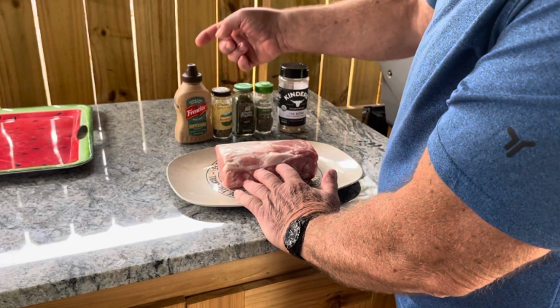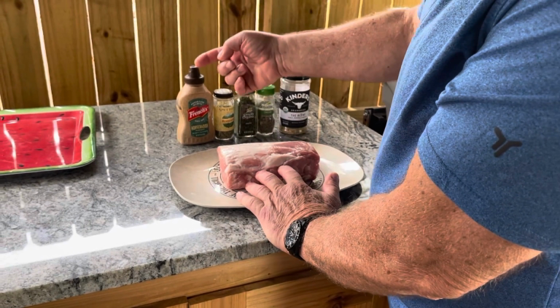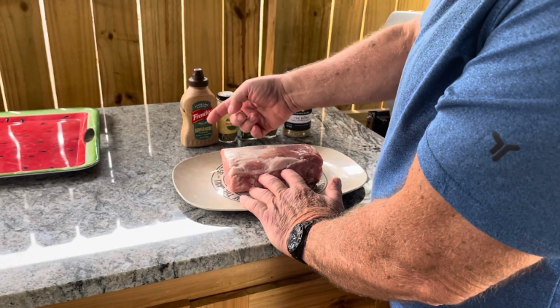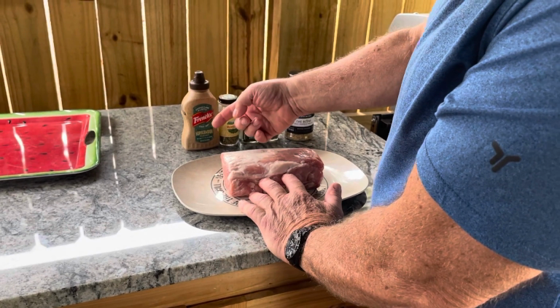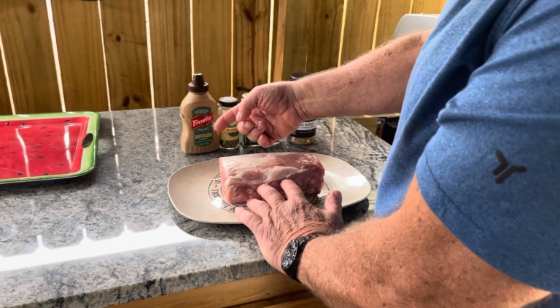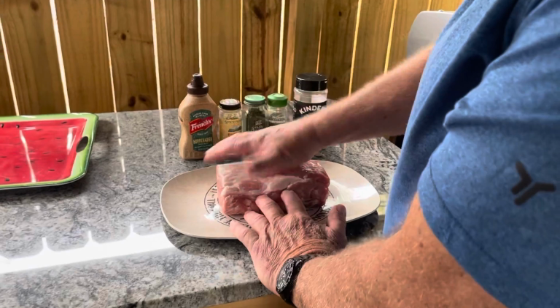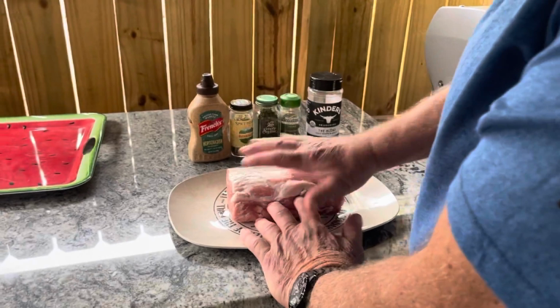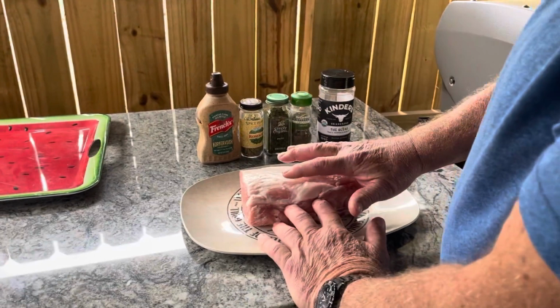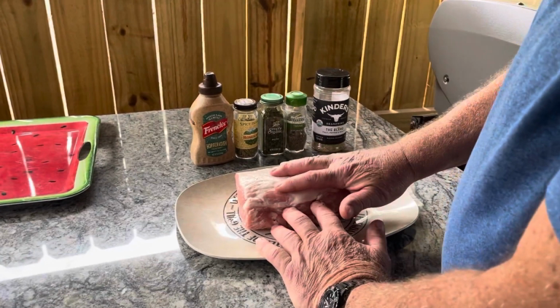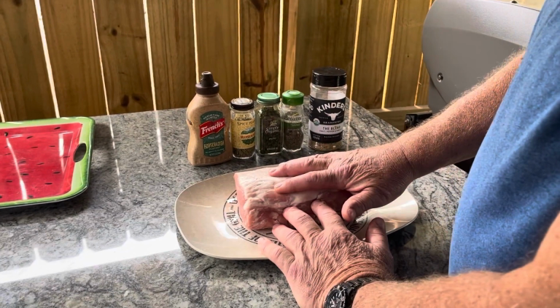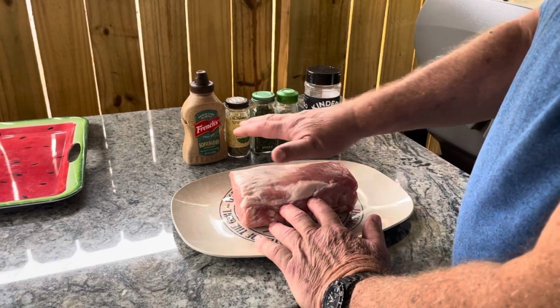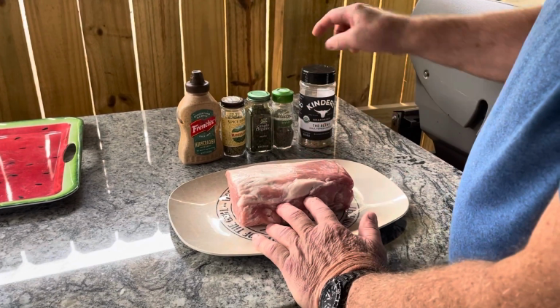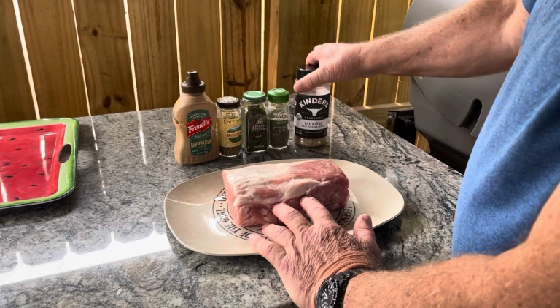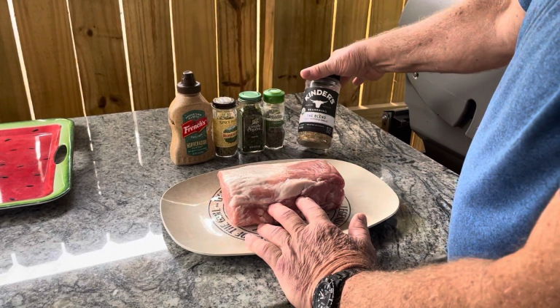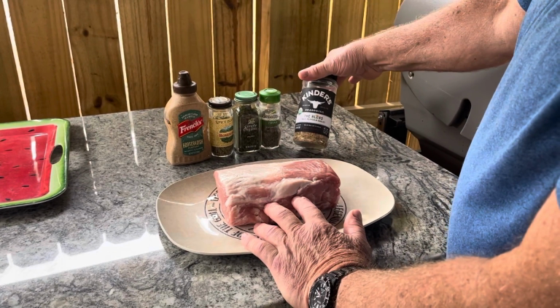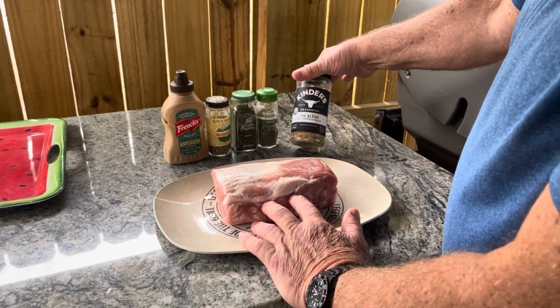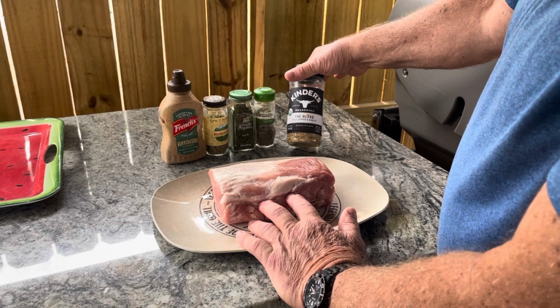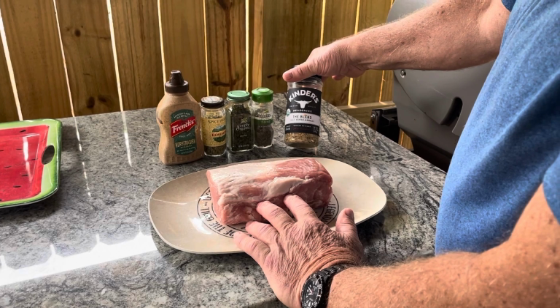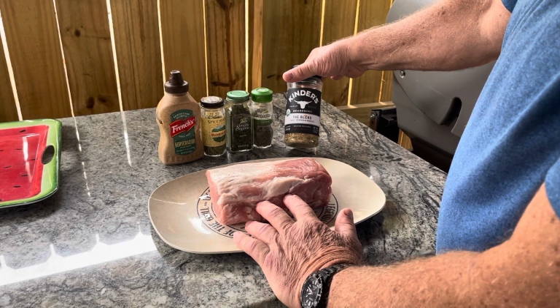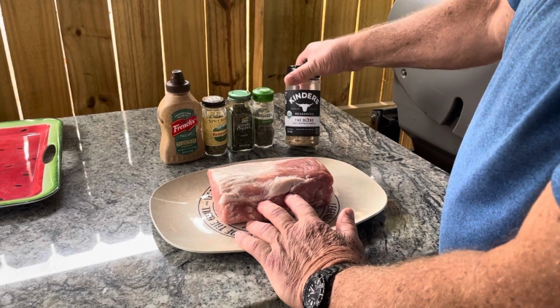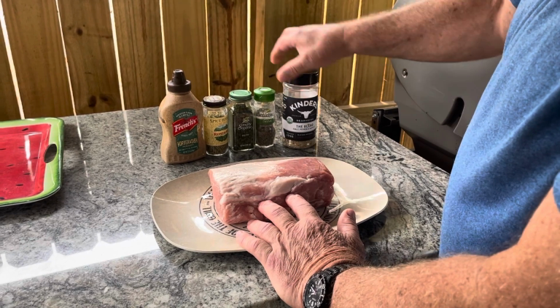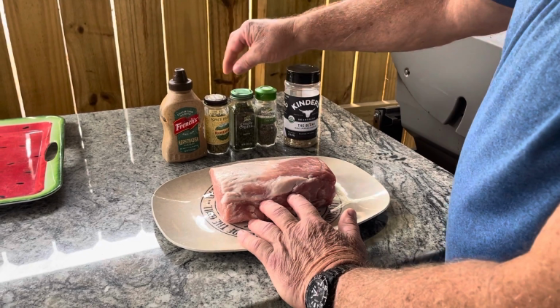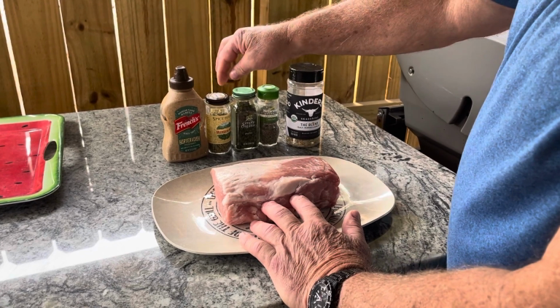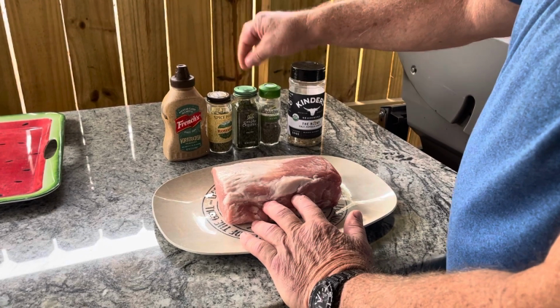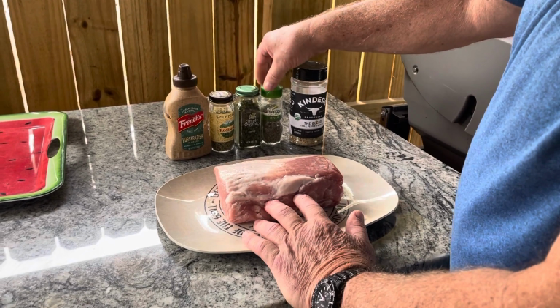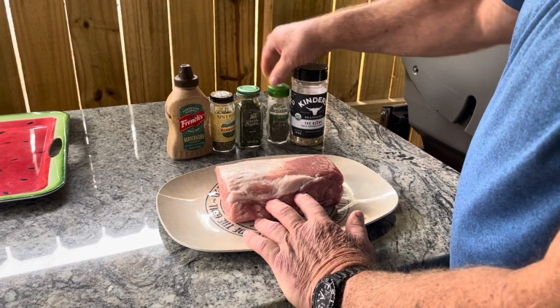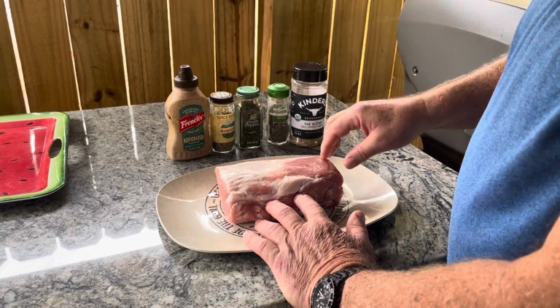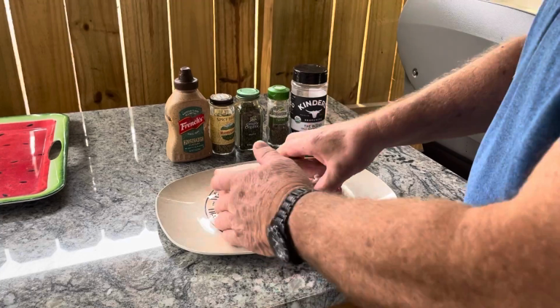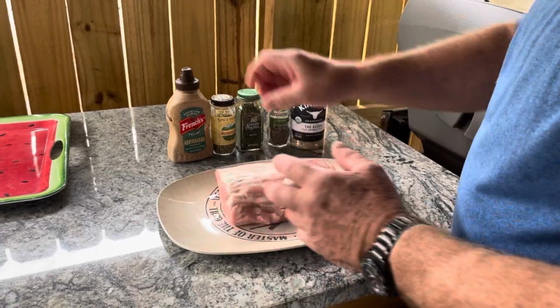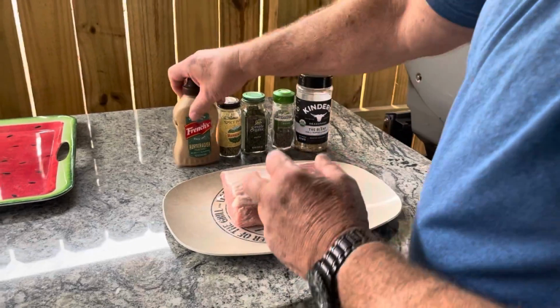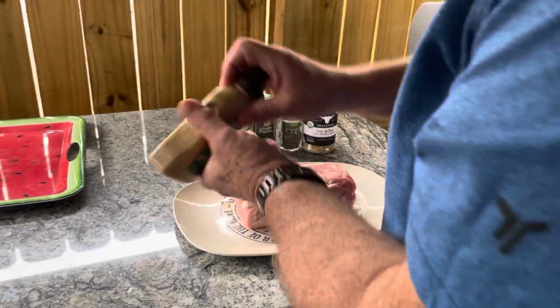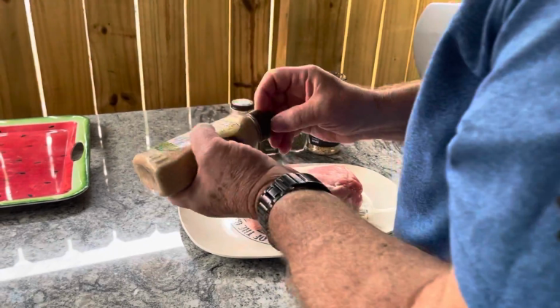We're going to take some horseradish mustard and put a nice coat on there as a binder. We're going to use this Kinder's blend, which is salt, pepper, and garlic. And then we're going to put some rosemary, parsley, and thyme on top to make this a nice savory flavor.